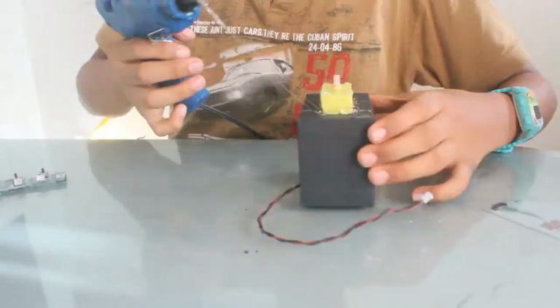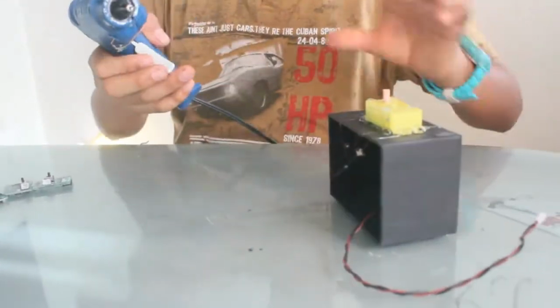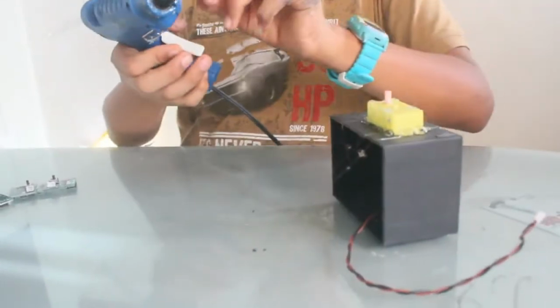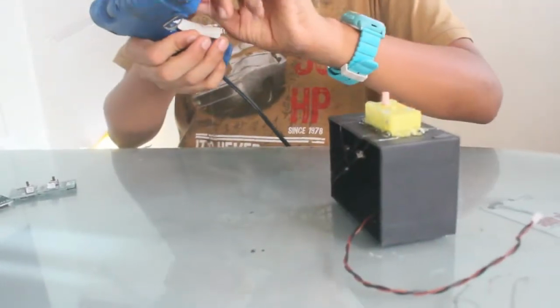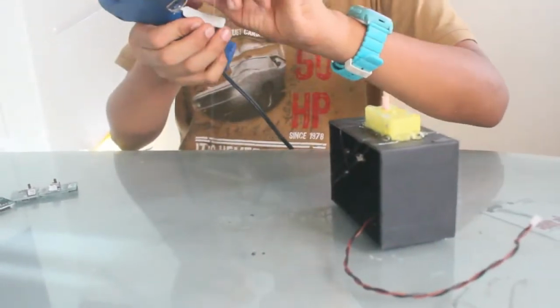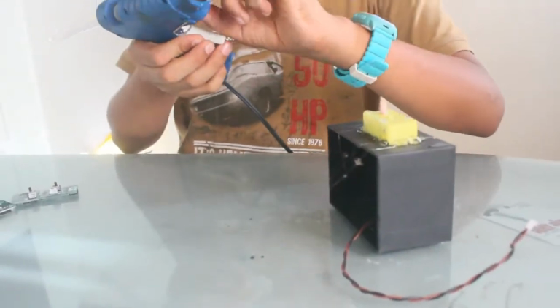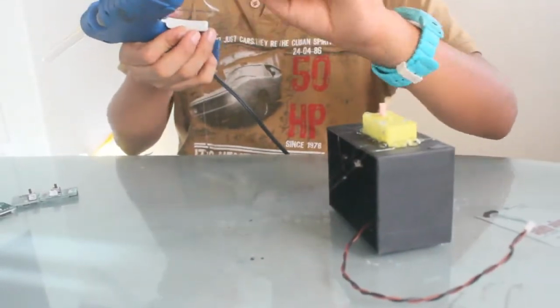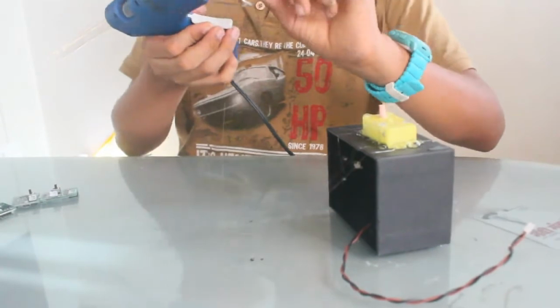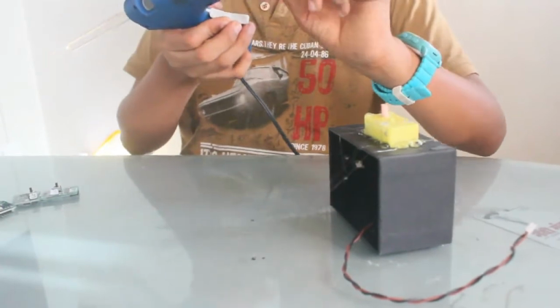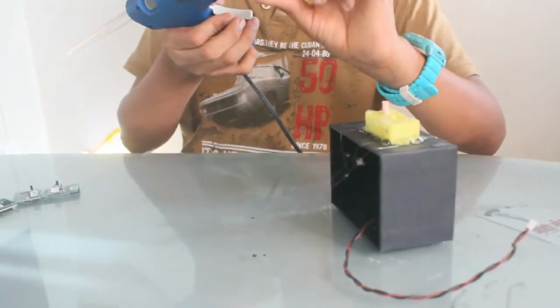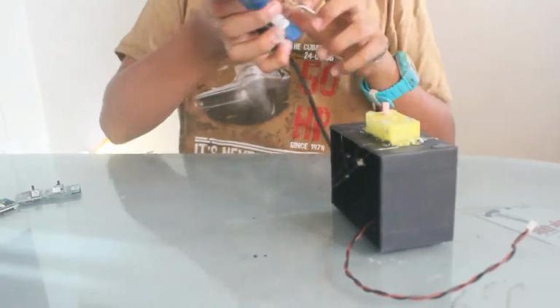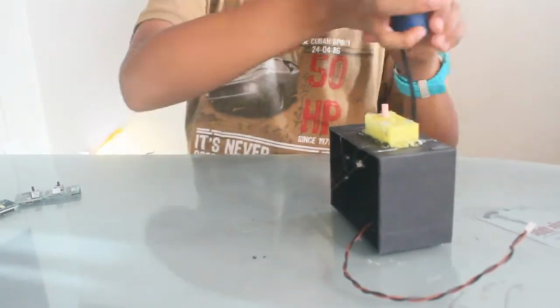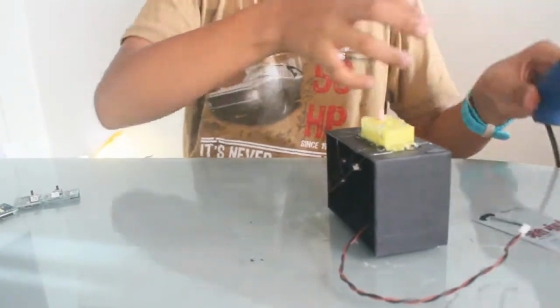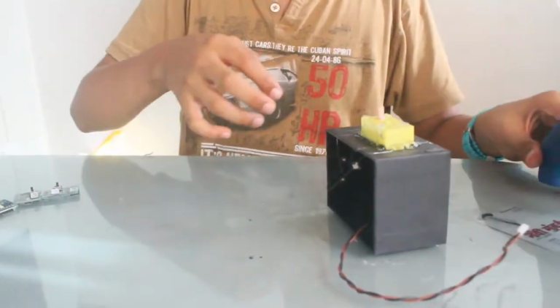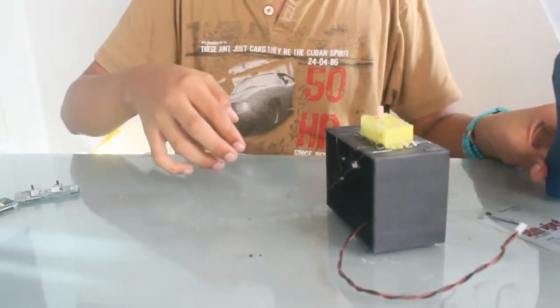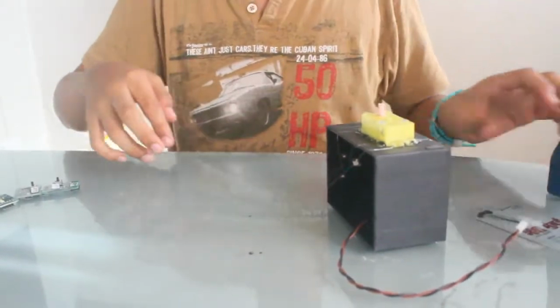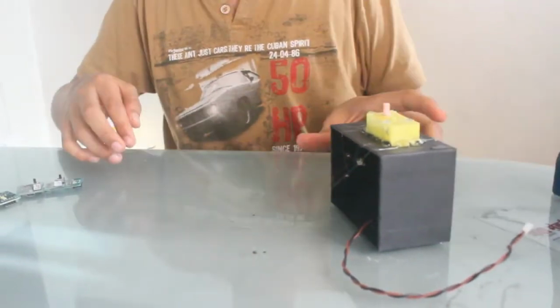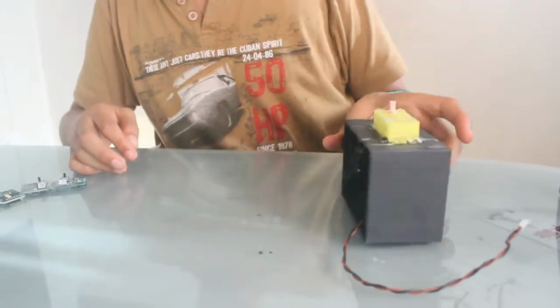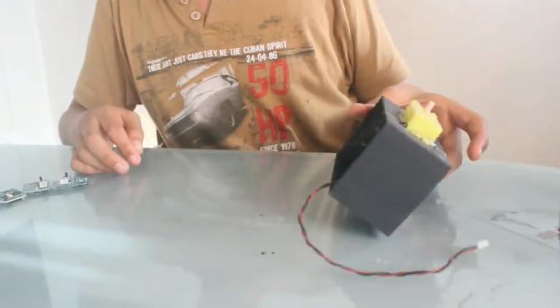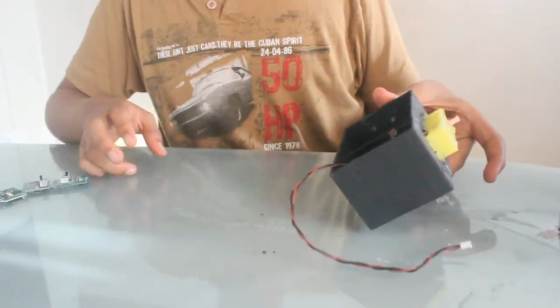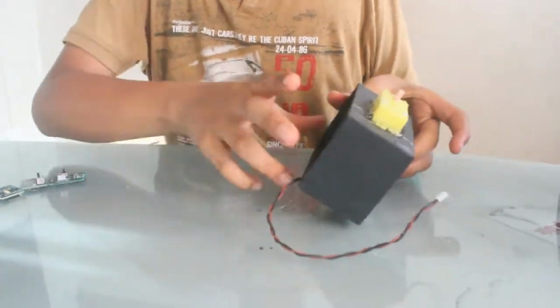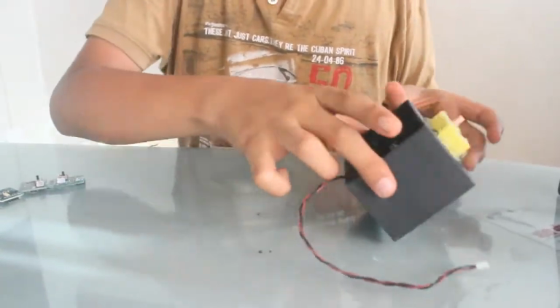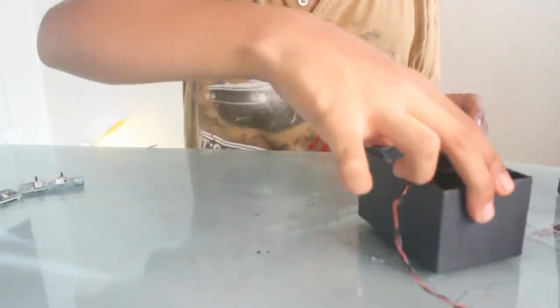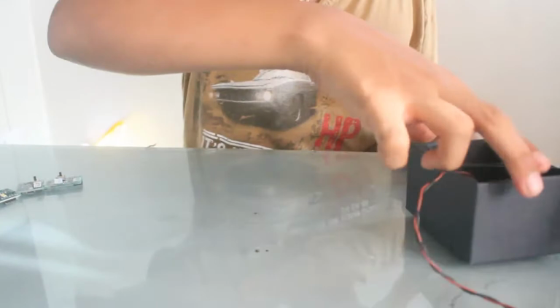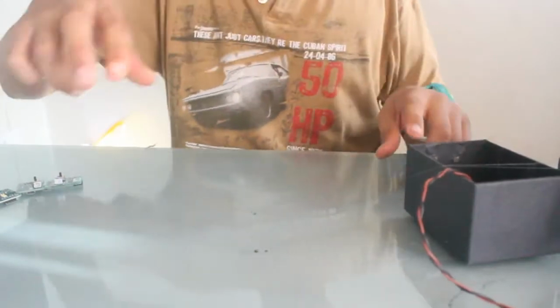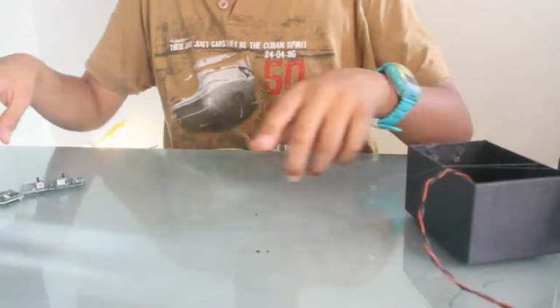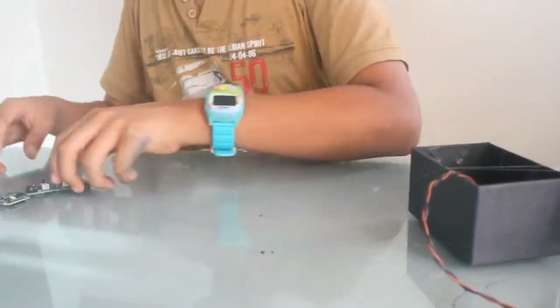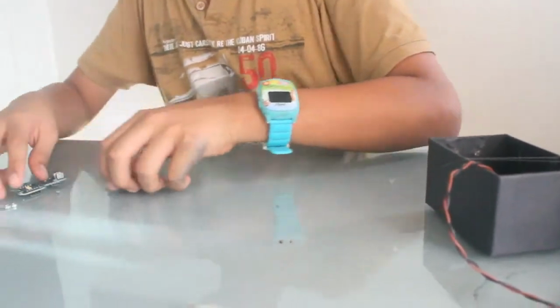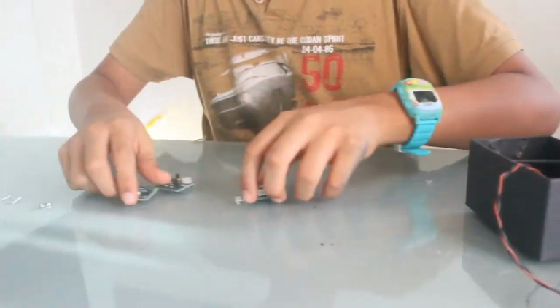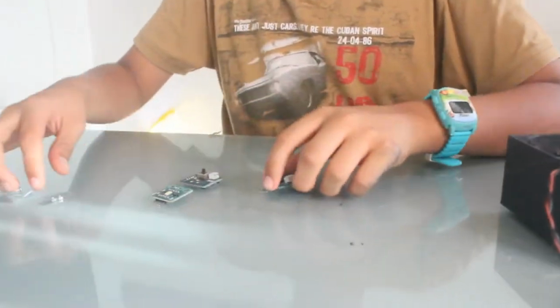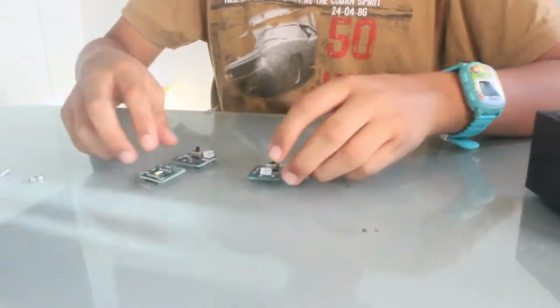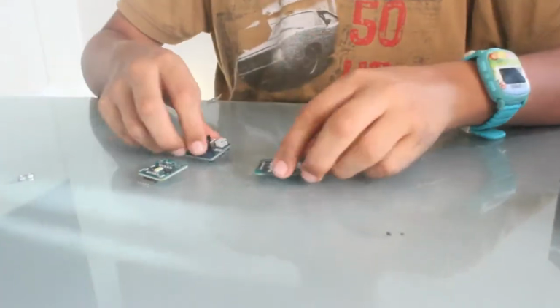Later you can also put glue gun on the inside to secure the motor better. Now let's let this dry and connect the modules.